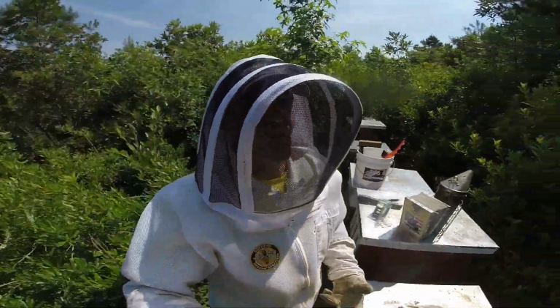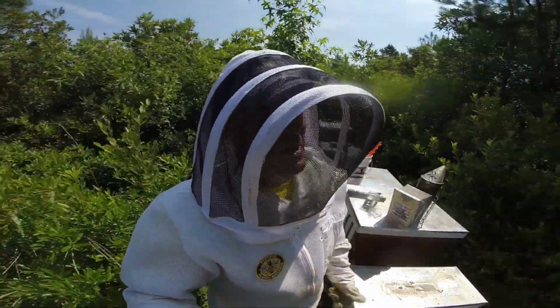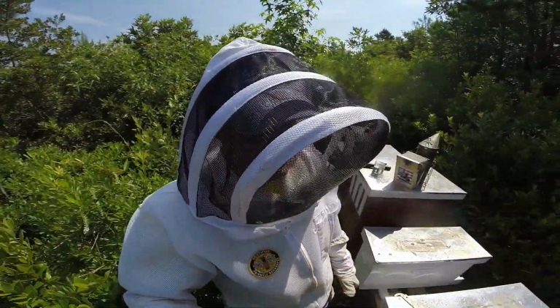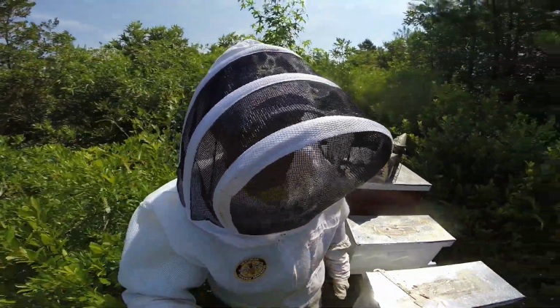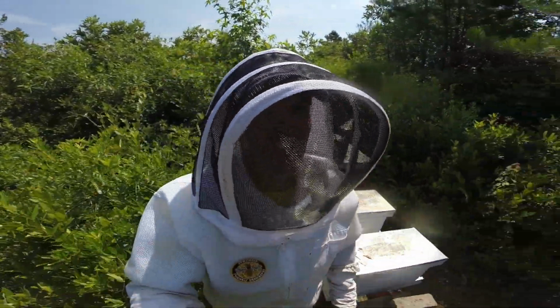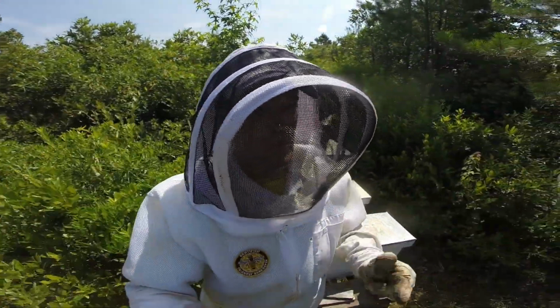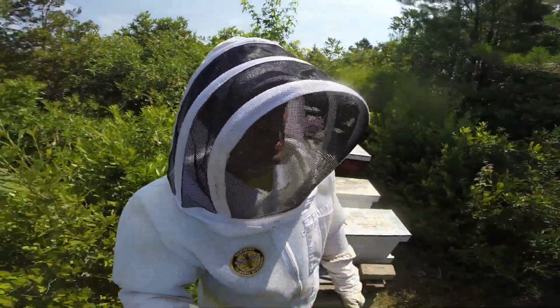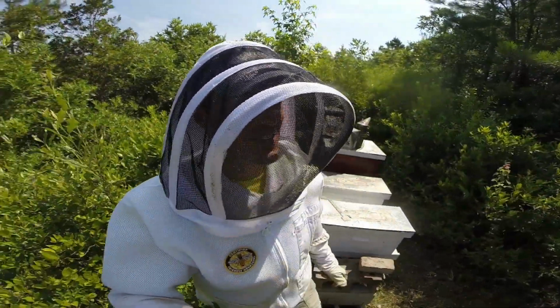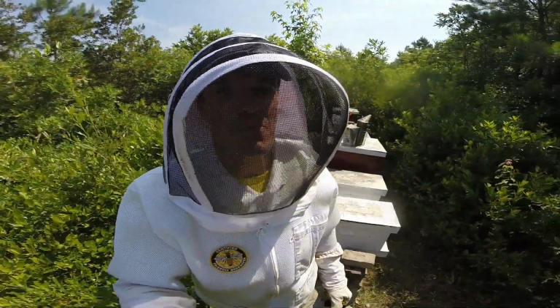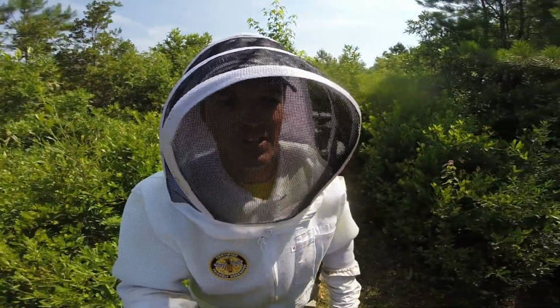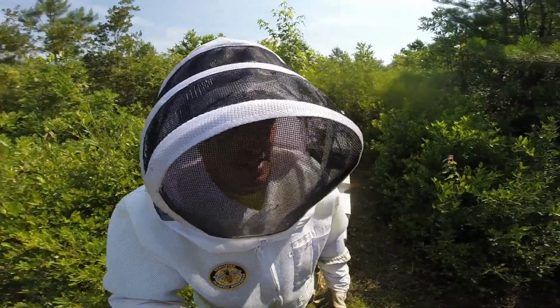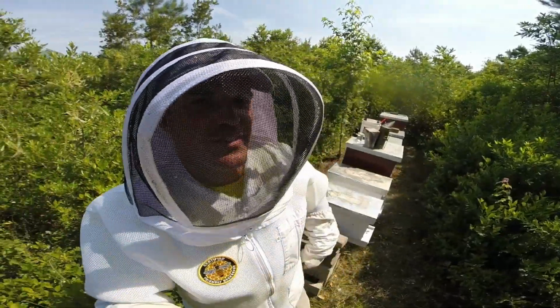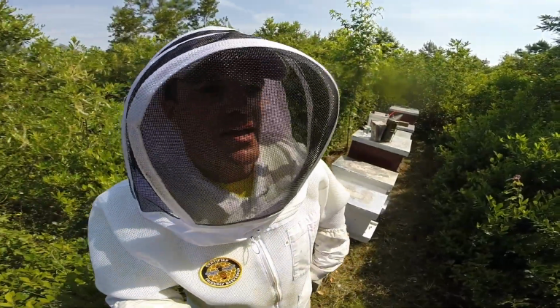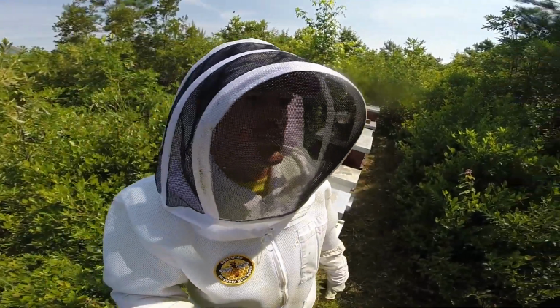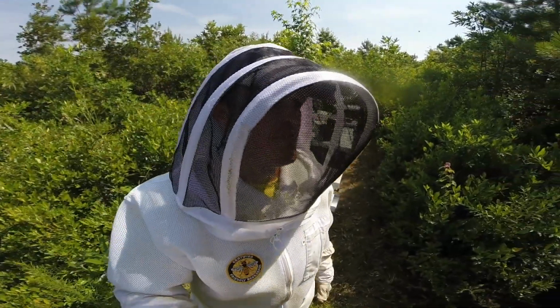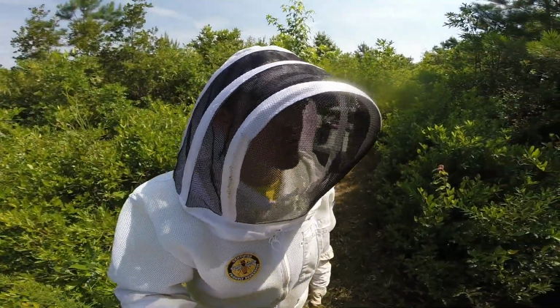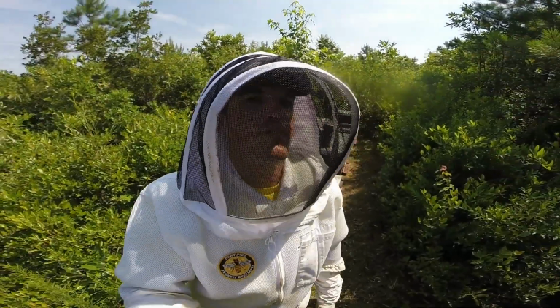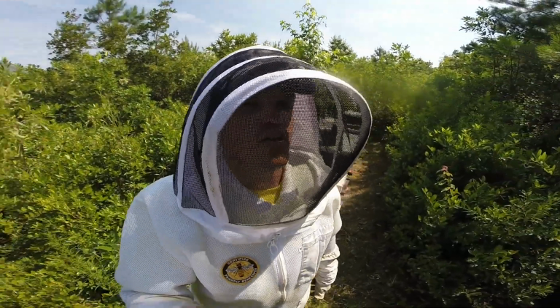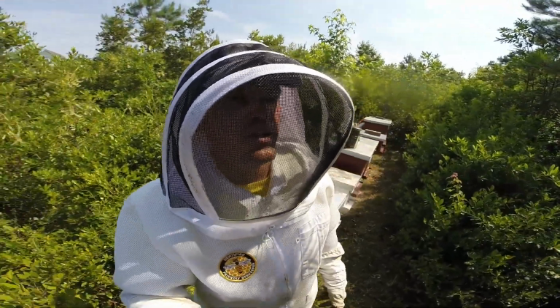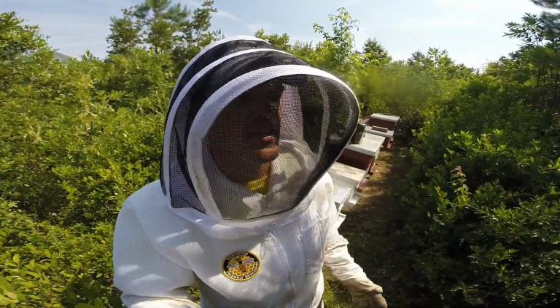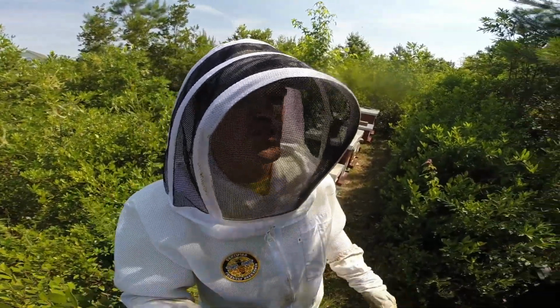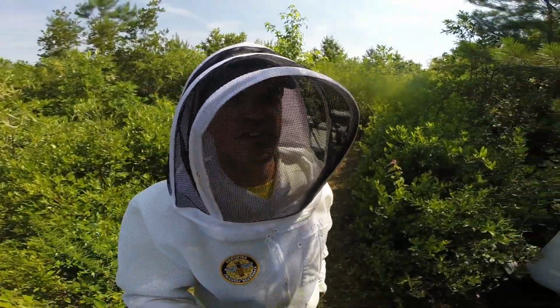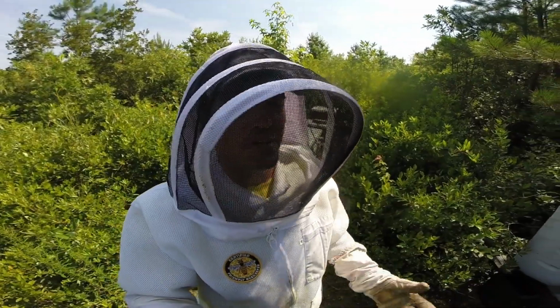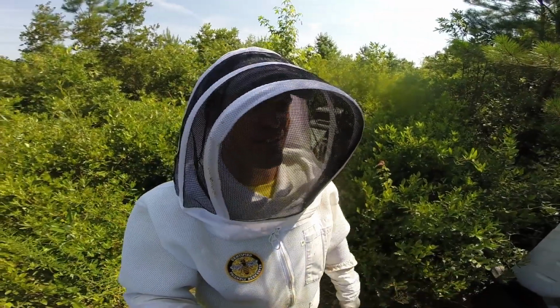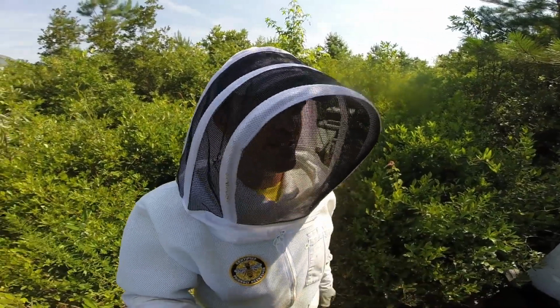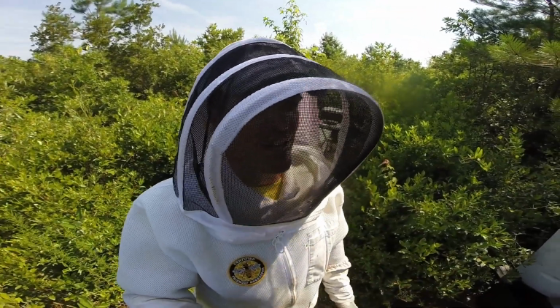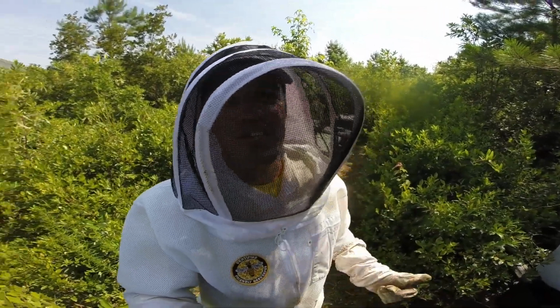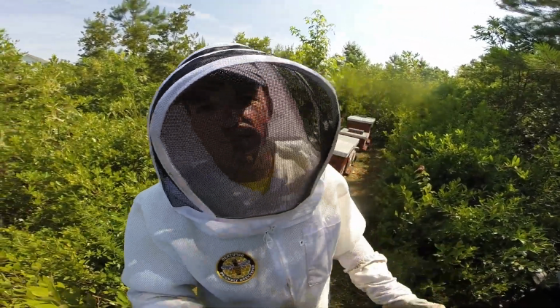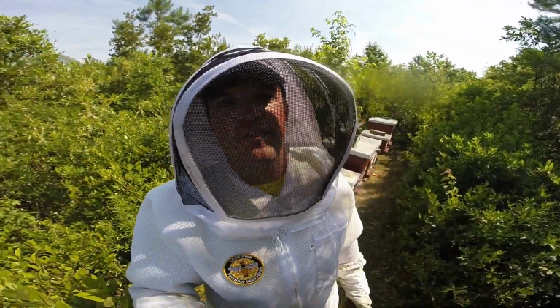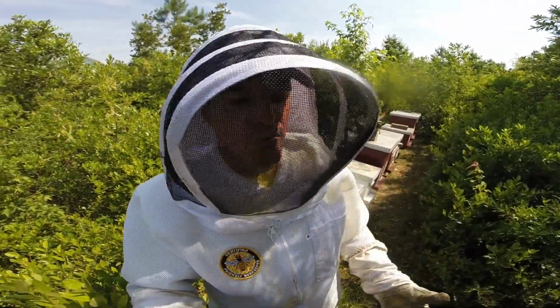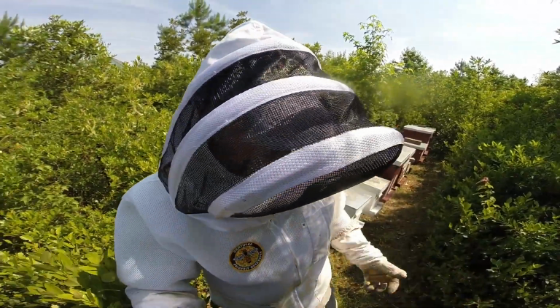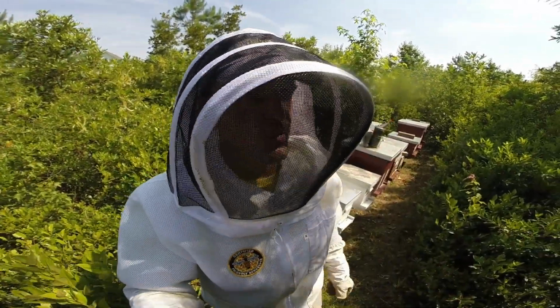Welcome back to the channel. It is July 4th — Happy Independence Day, America. It's about 11 o'clock in the morning. Temperatures in the eighties, humidities in the sixties. Just got done inspecting hive number three and I'm soaking wet.